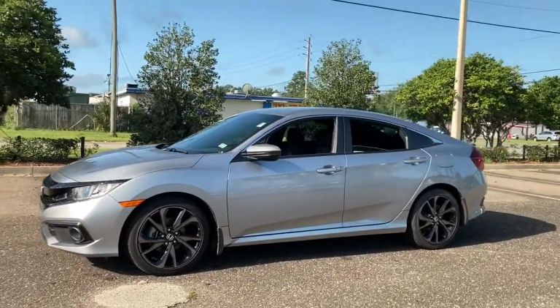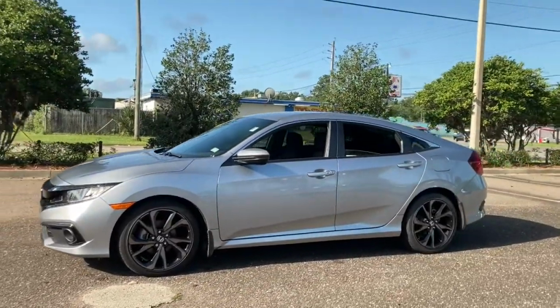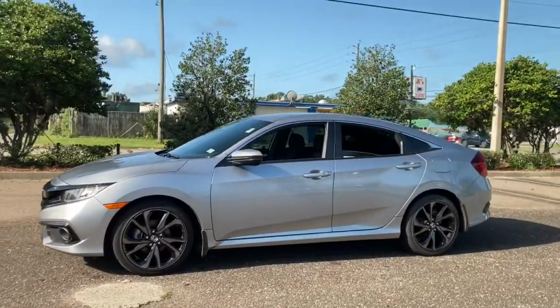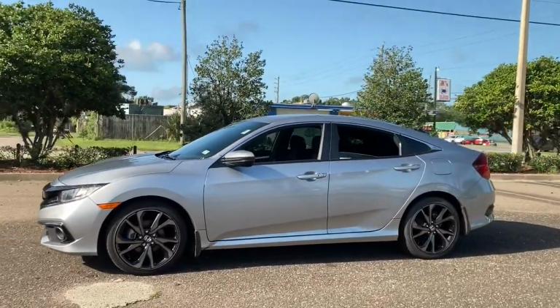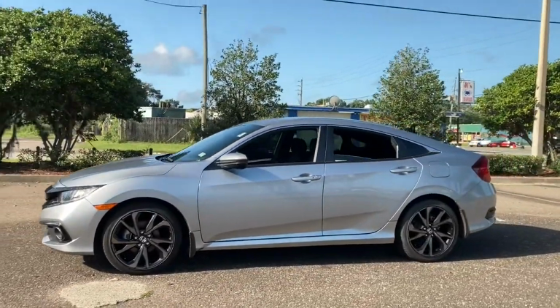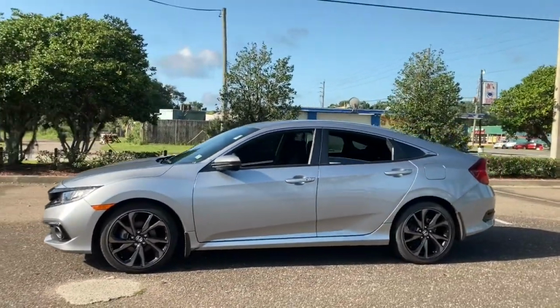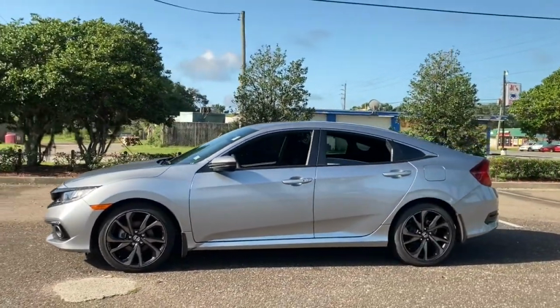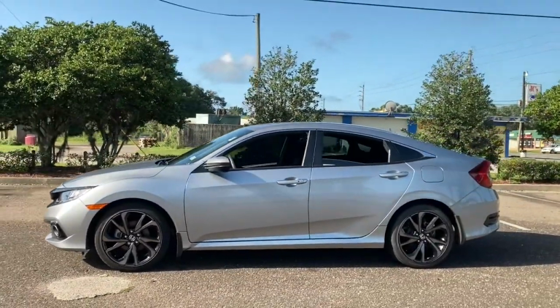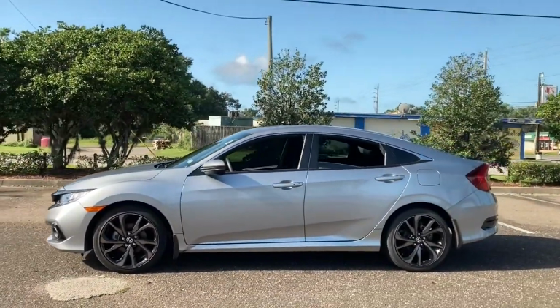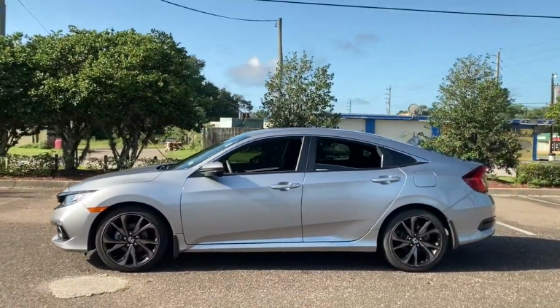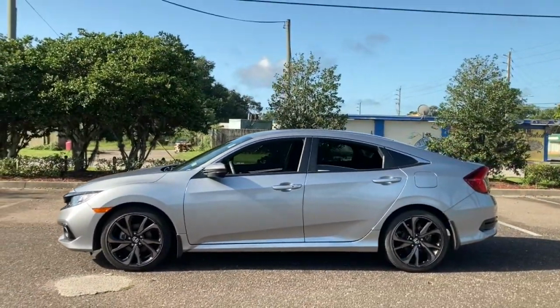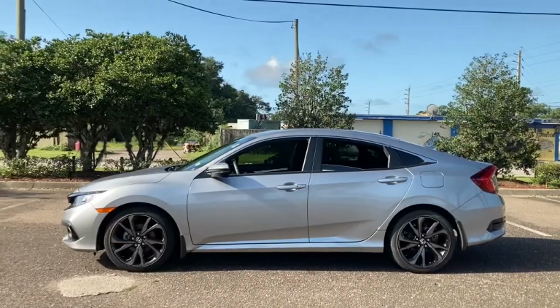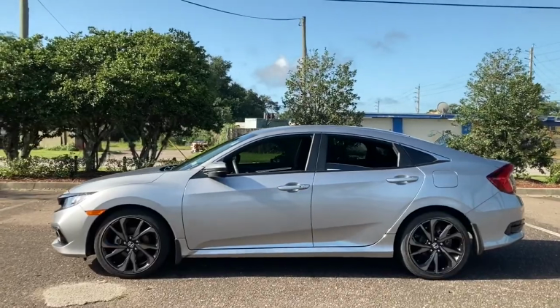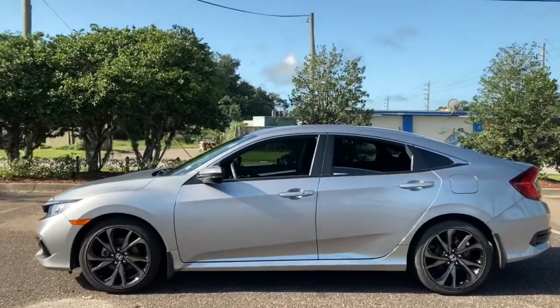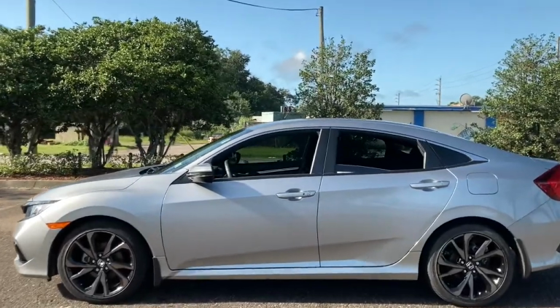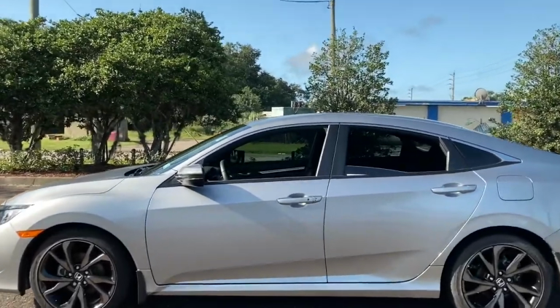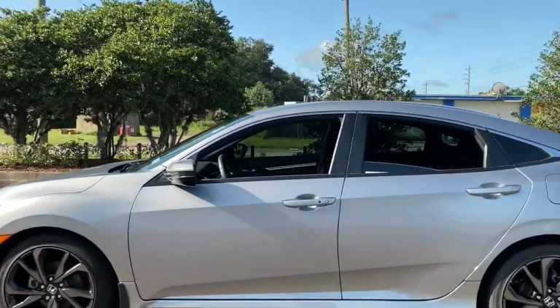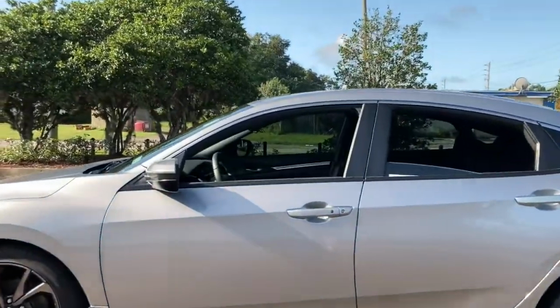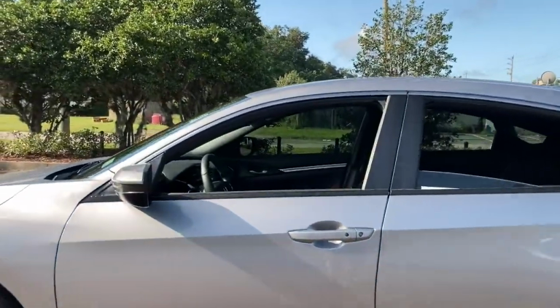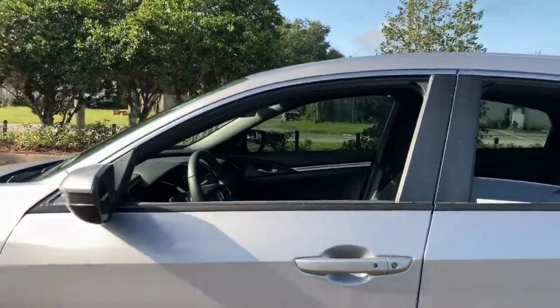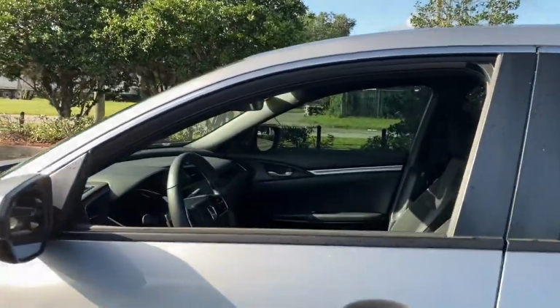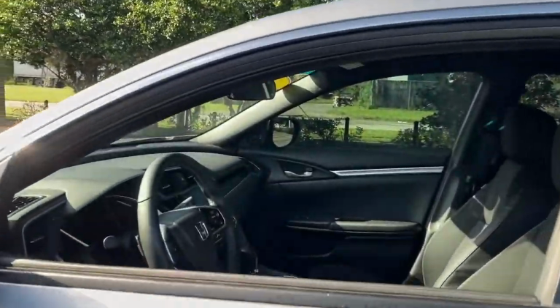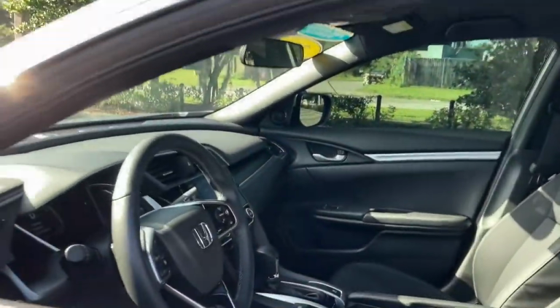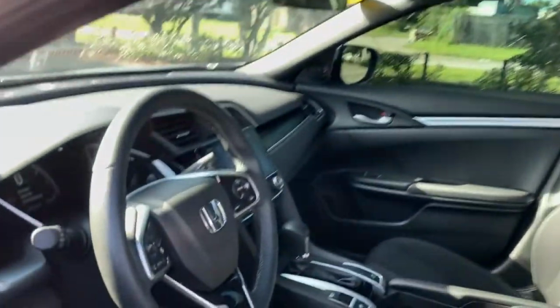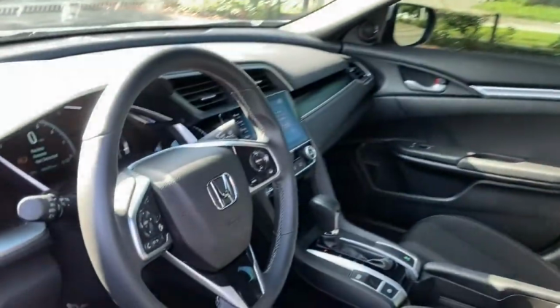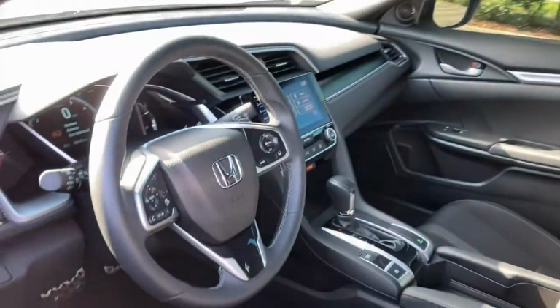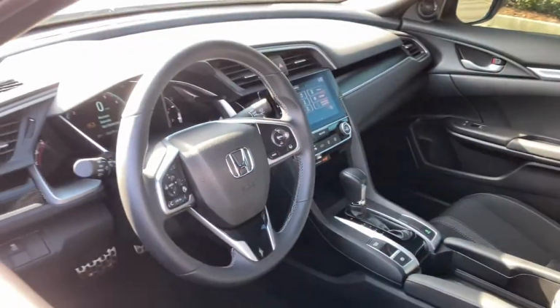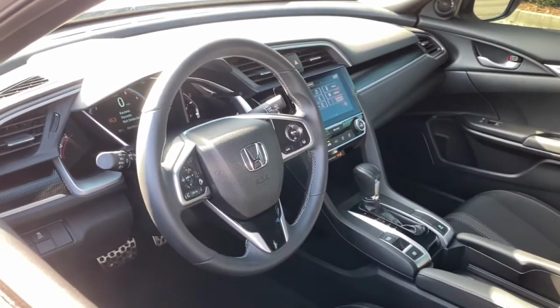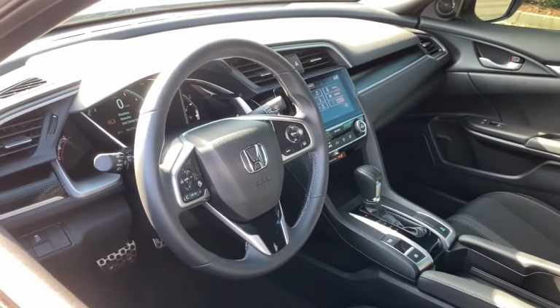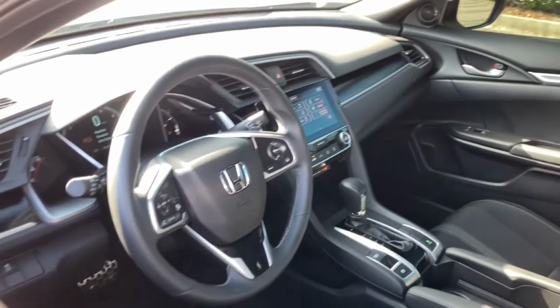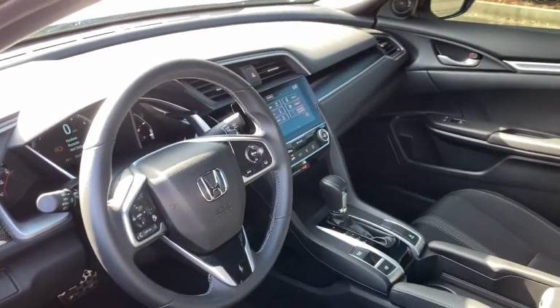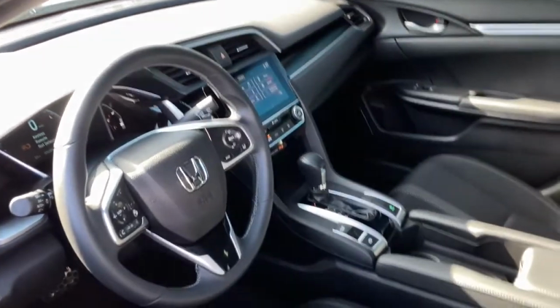It packs sophisticated style, impressive fuel efficiency, powerful performance, and advanced safety and connectivity technology. Best of all, it's simply a joy to drive.